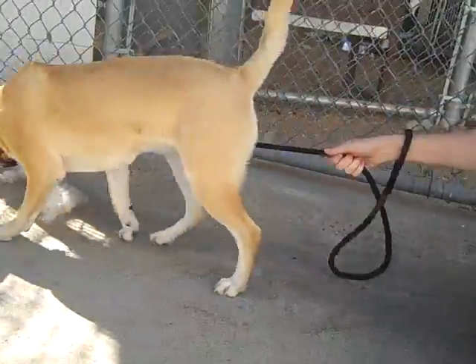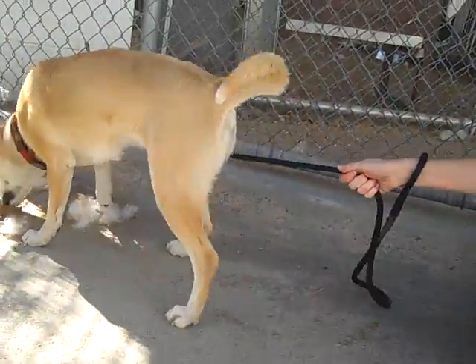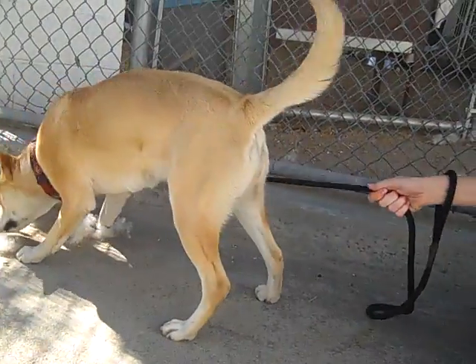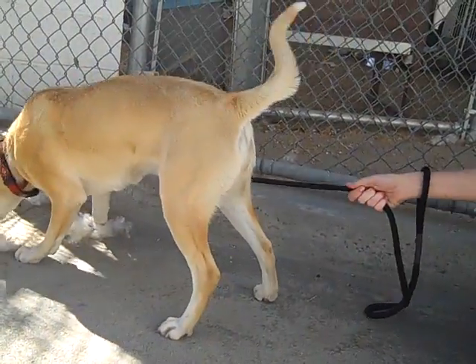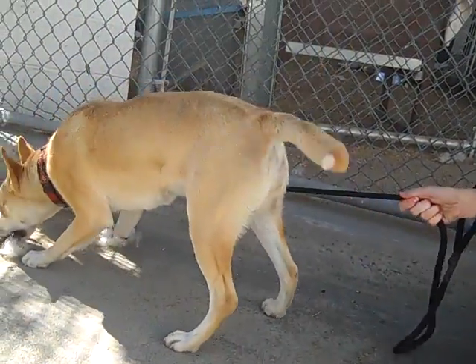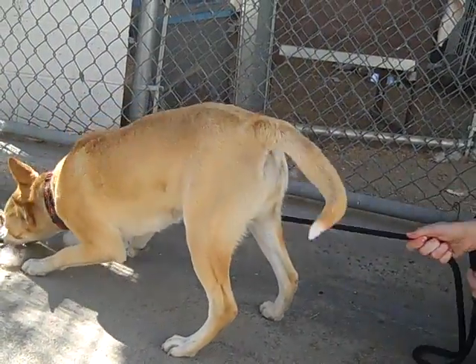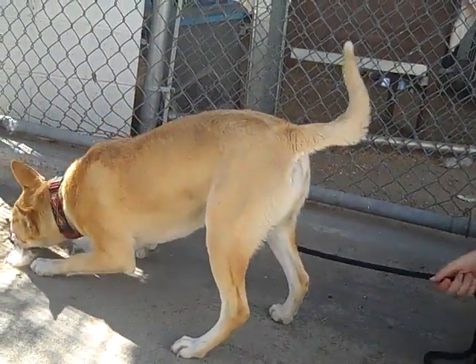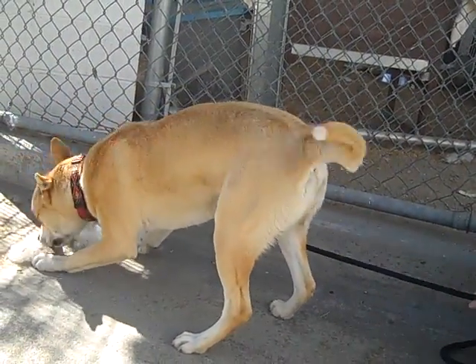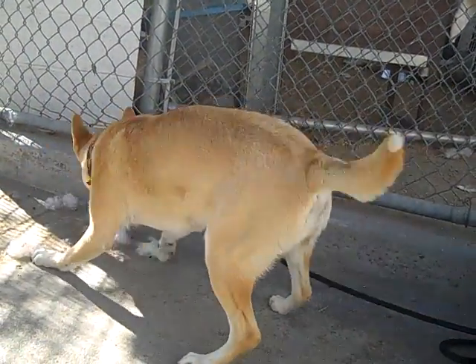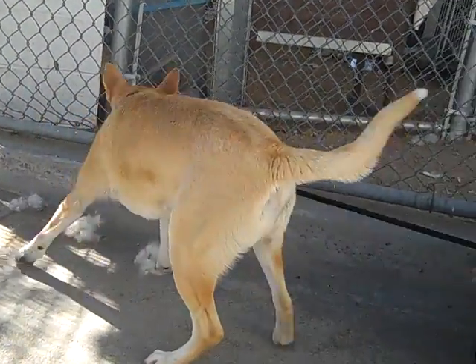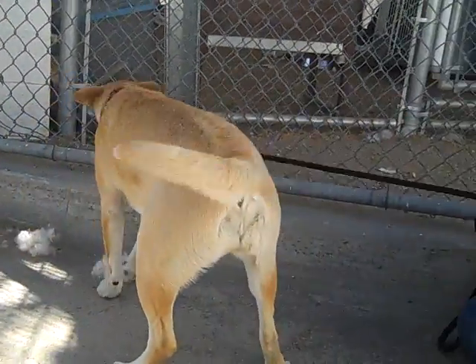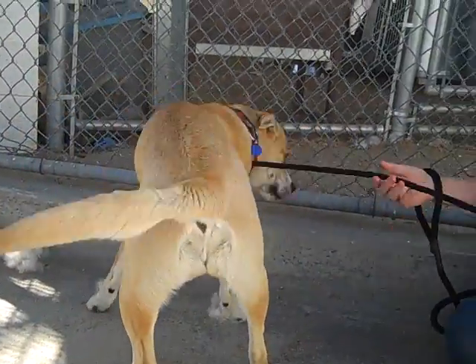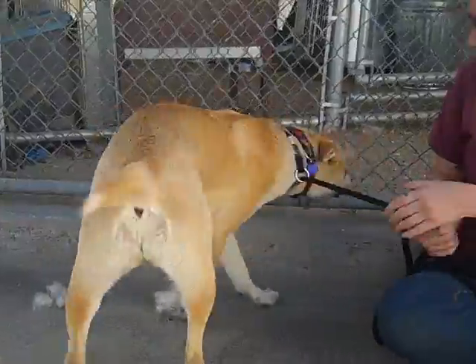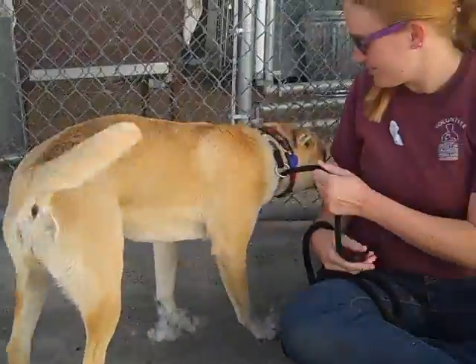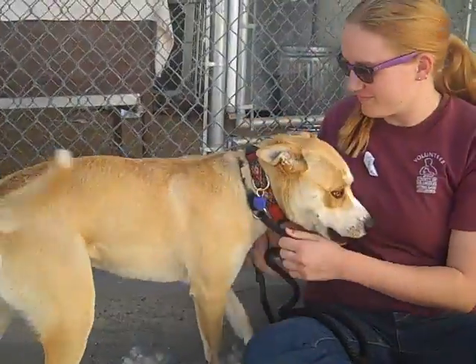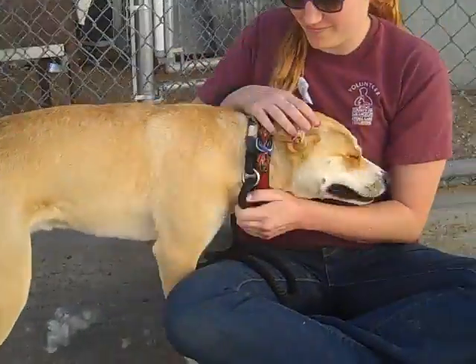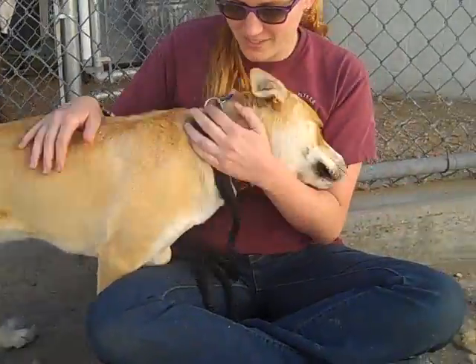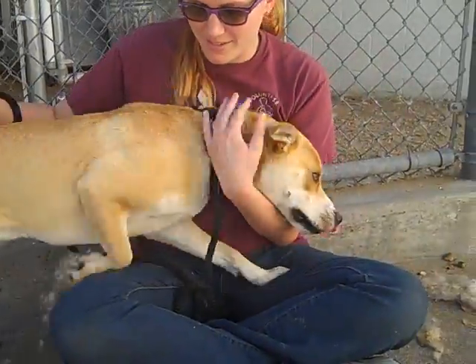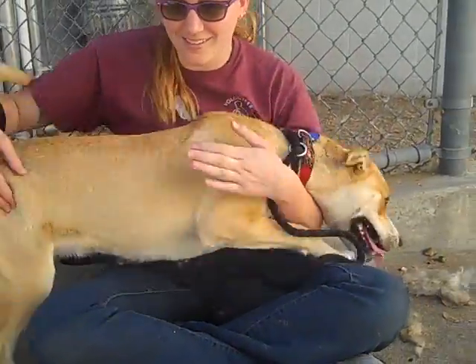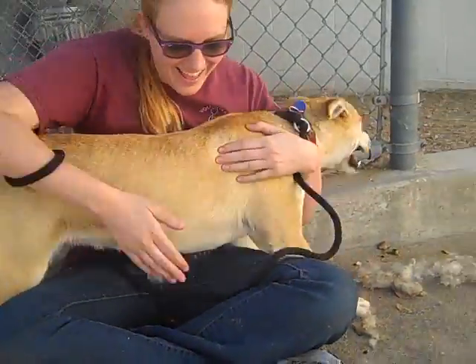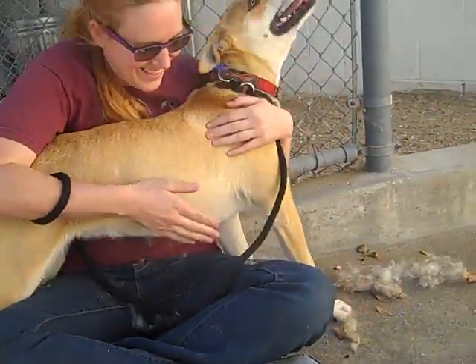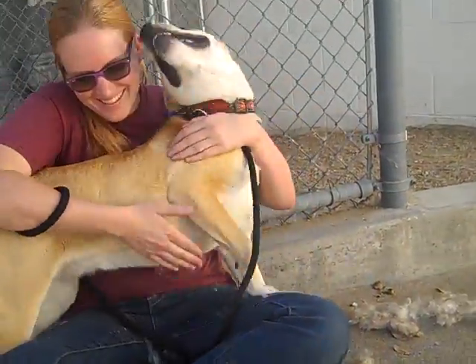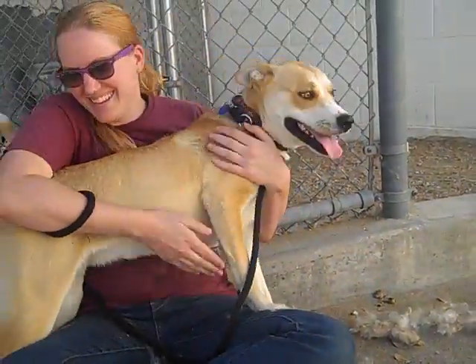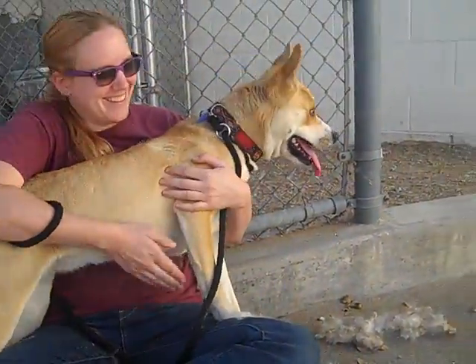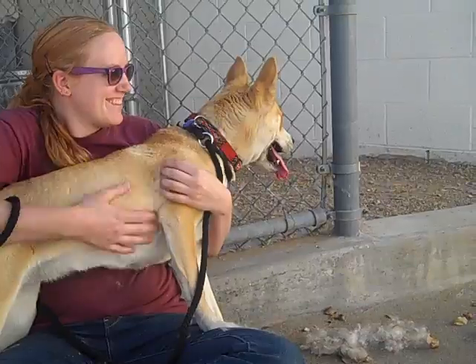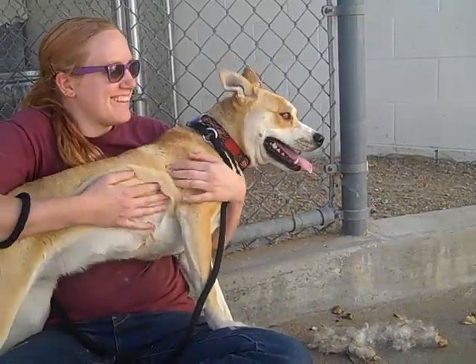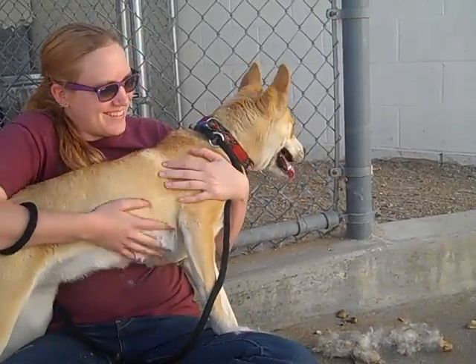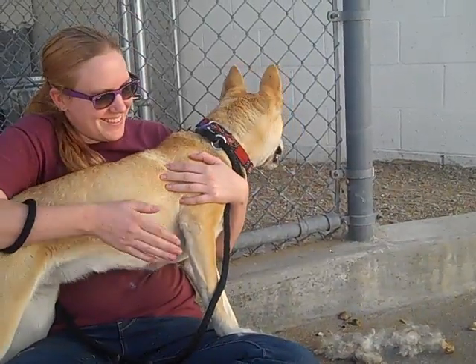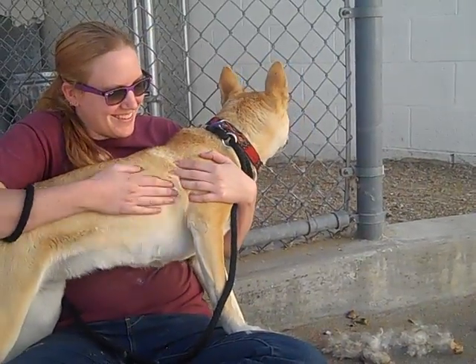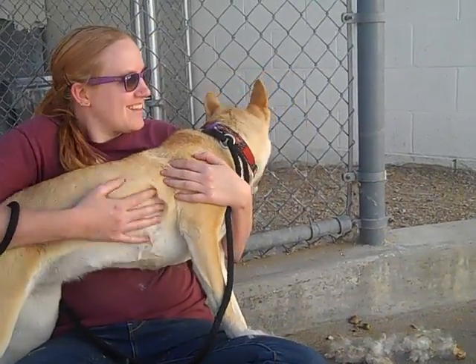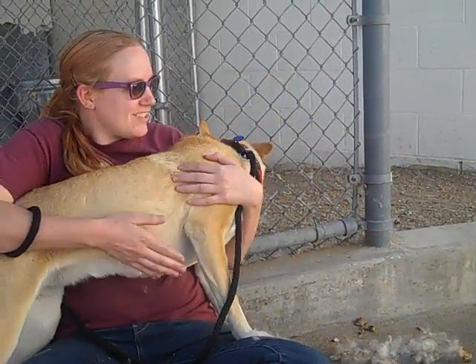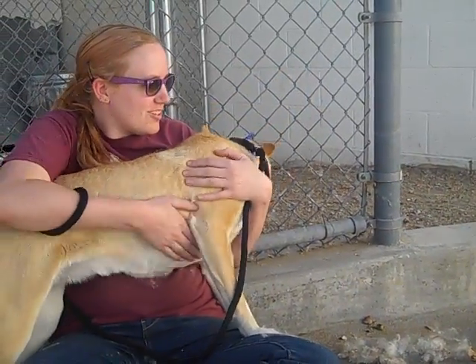She's had such a complicated story and yet she is so amazing. We wanted to video her again to show you how fabulous she is because we're not going to give up on her. She is certainly more than deserving of a wonderful home and a fabulous family.